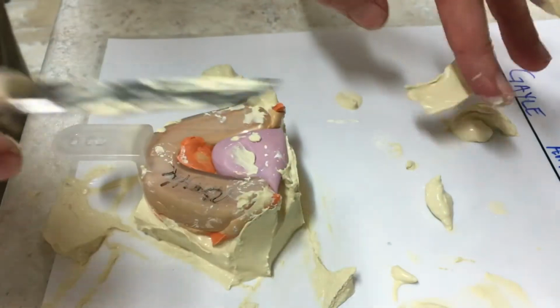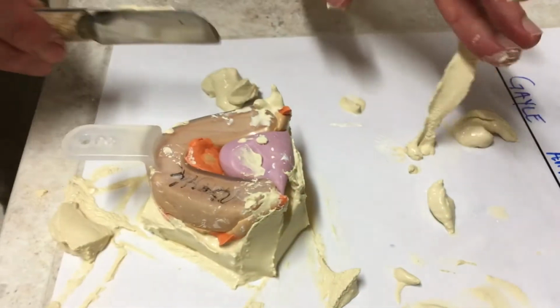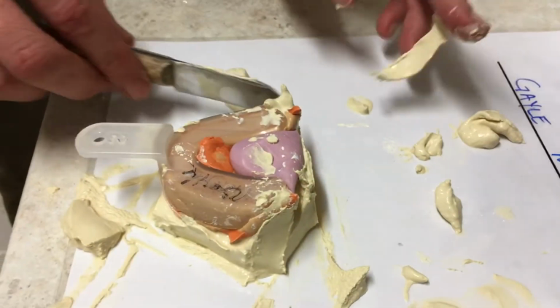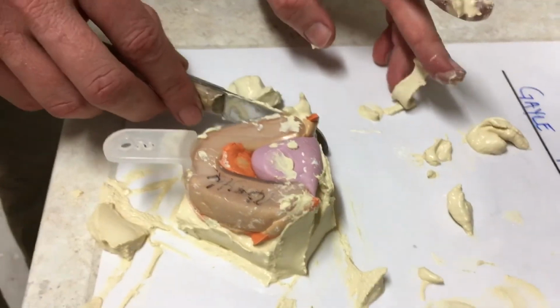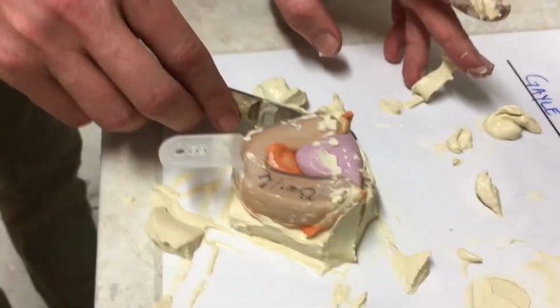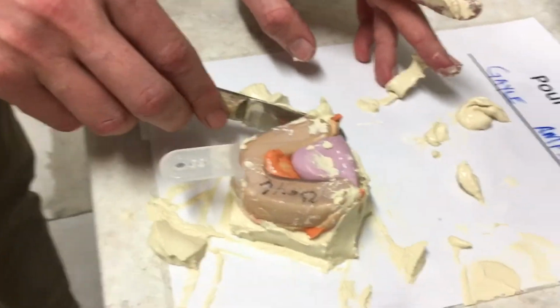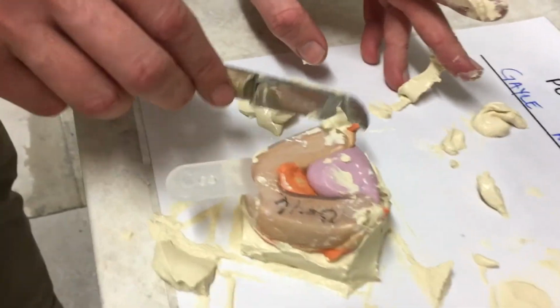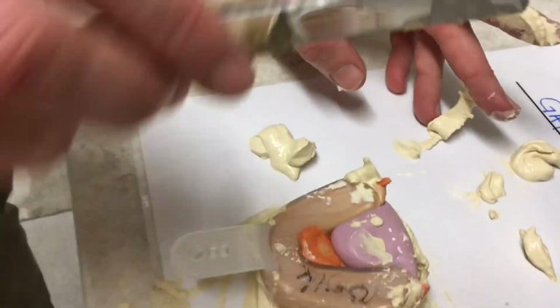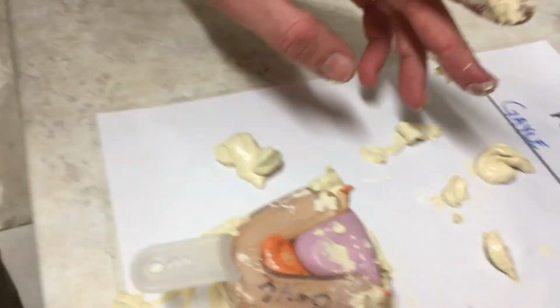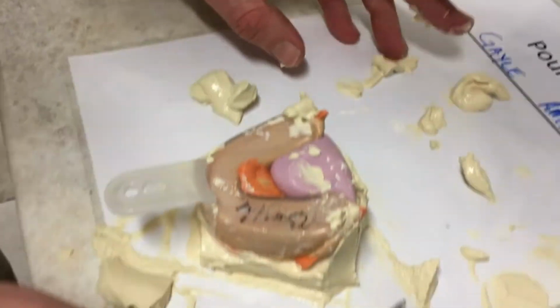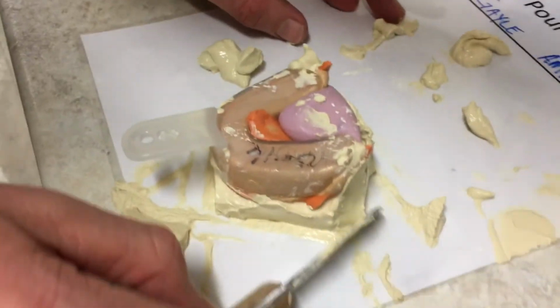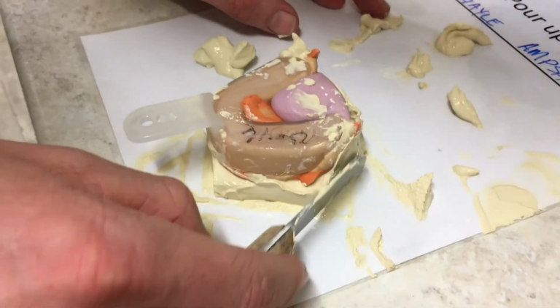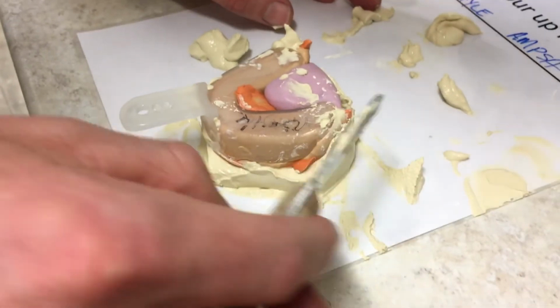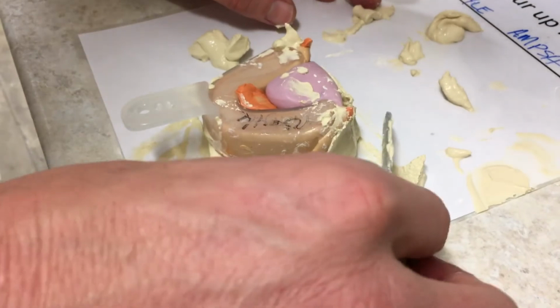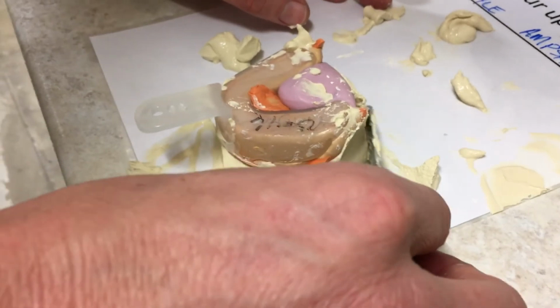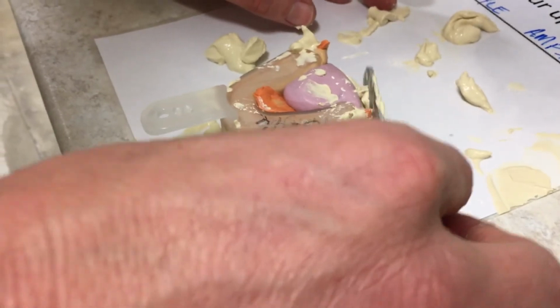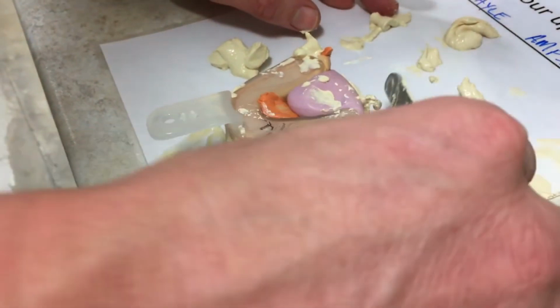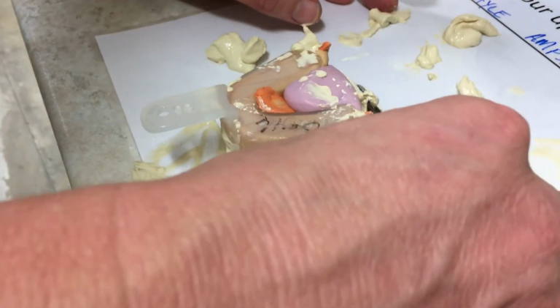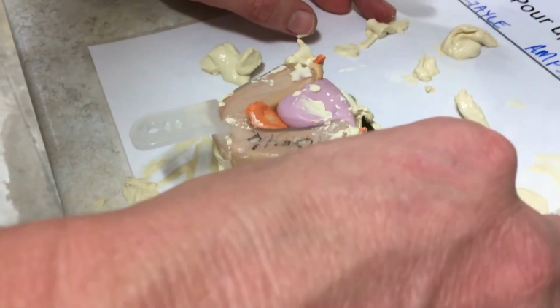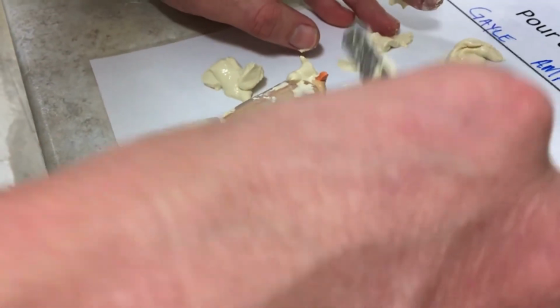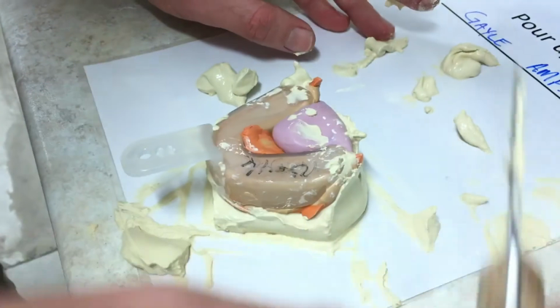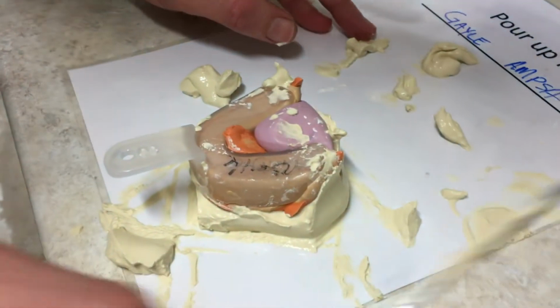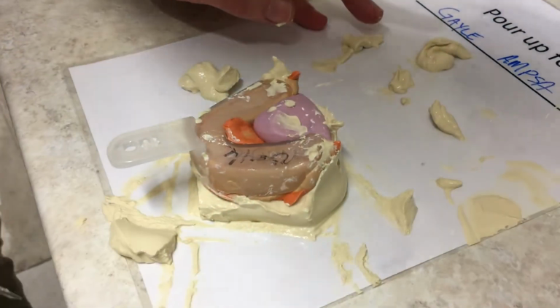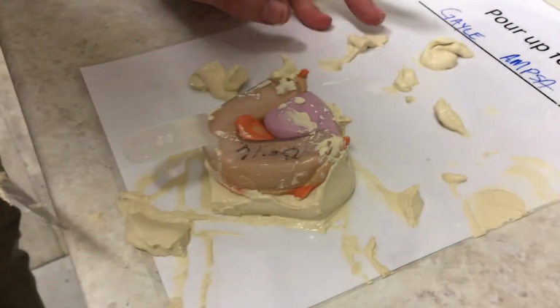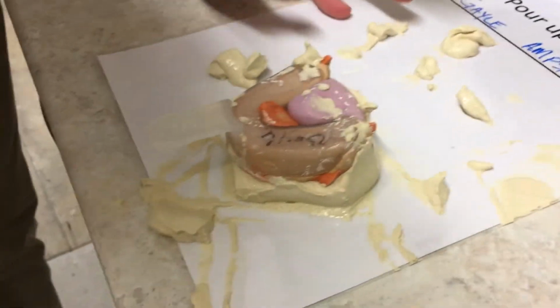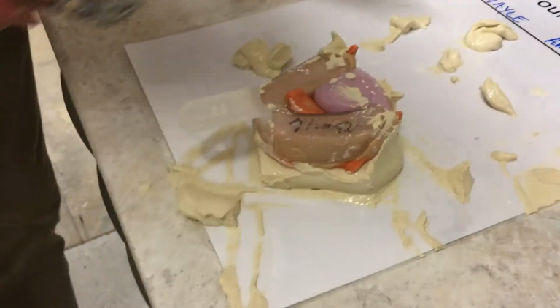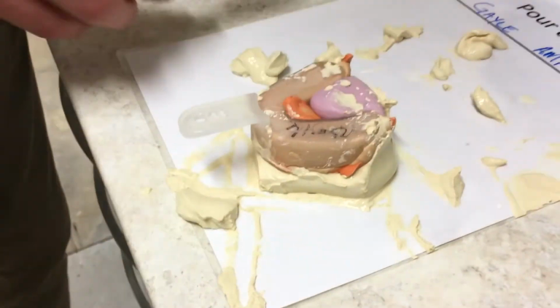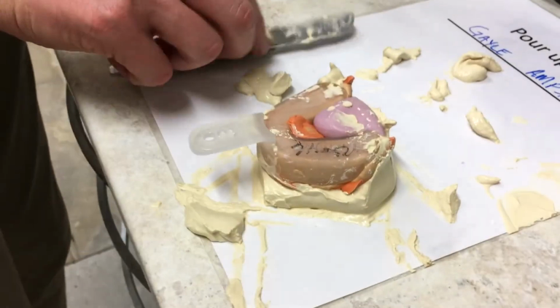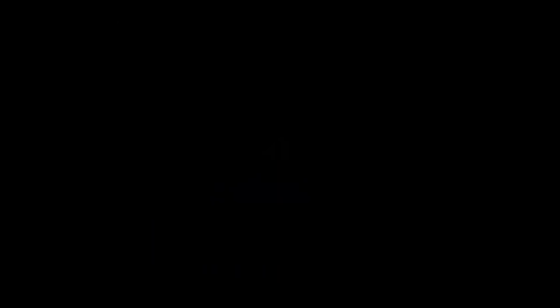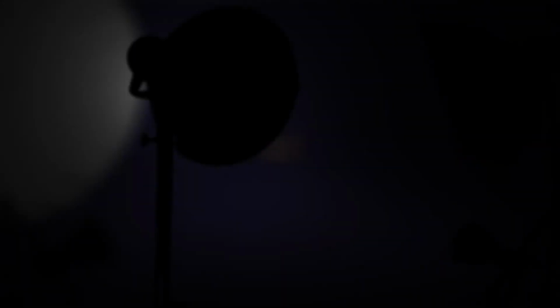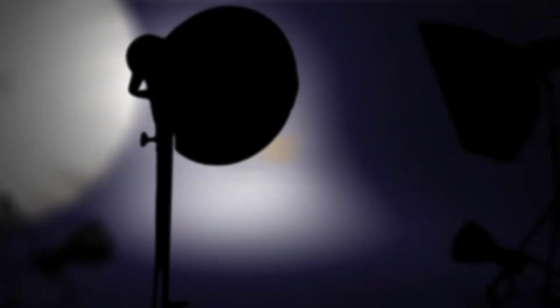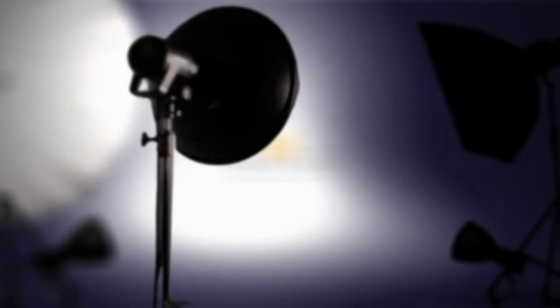Let that set and we'll have our model. In this case it's actually not for a diagnostic model — it's for an anterior midpoint stop appliance, so it's a sectional bite guard. Thank you very much for watching.